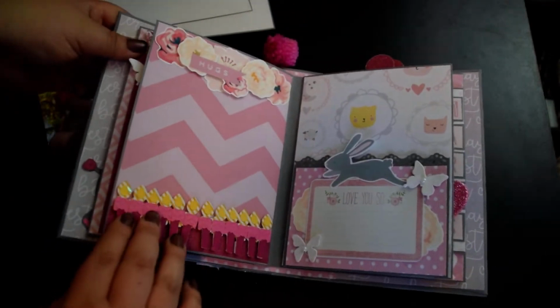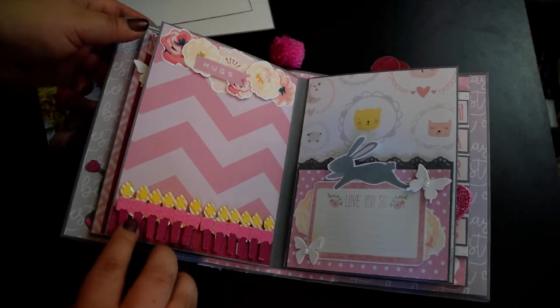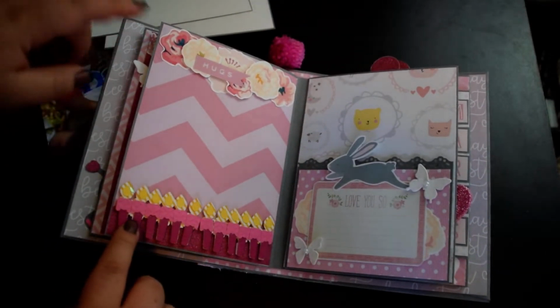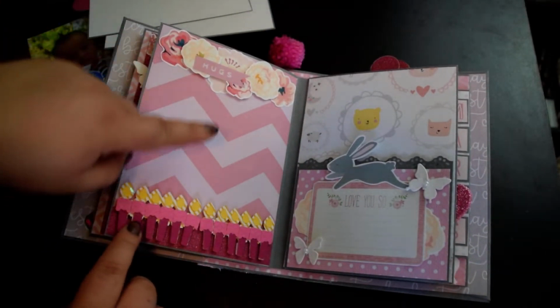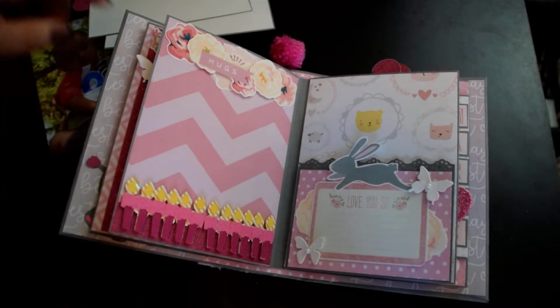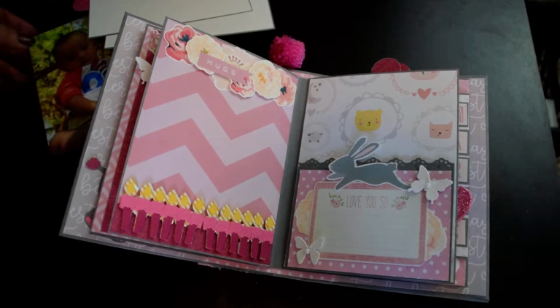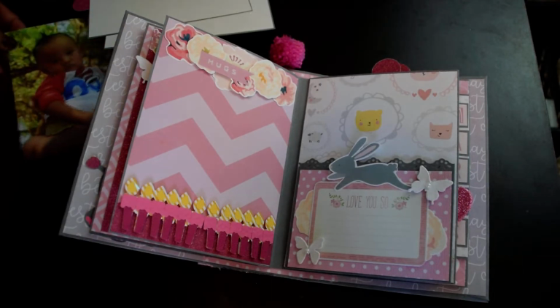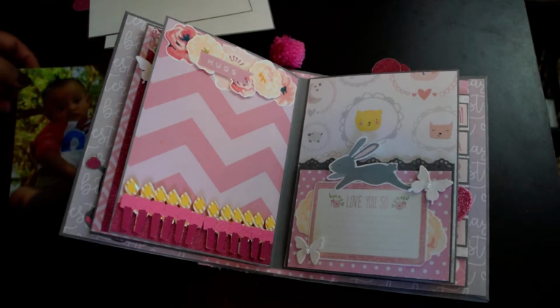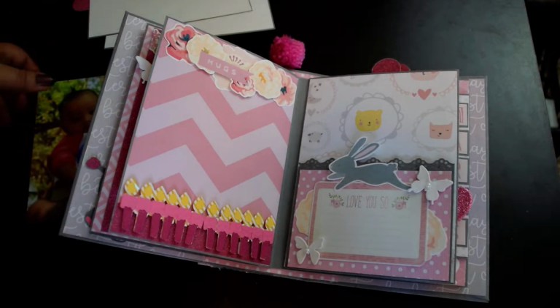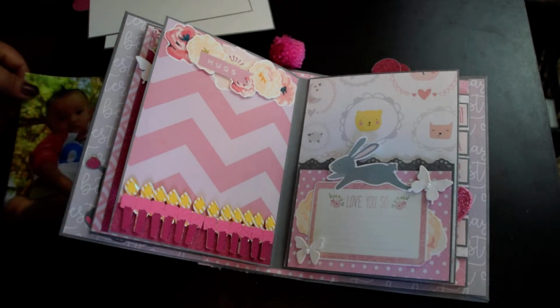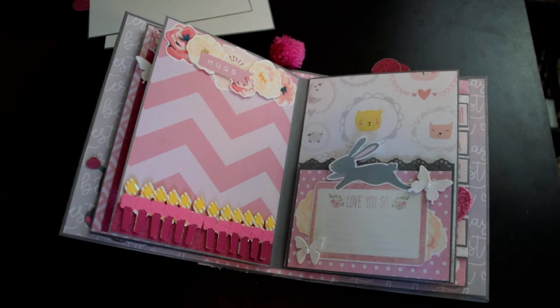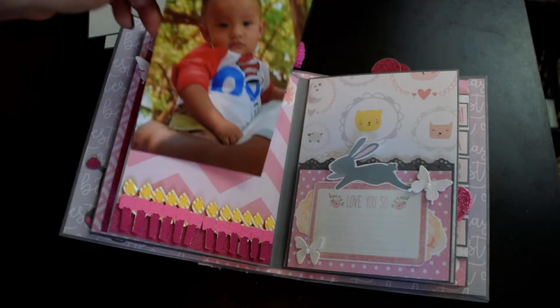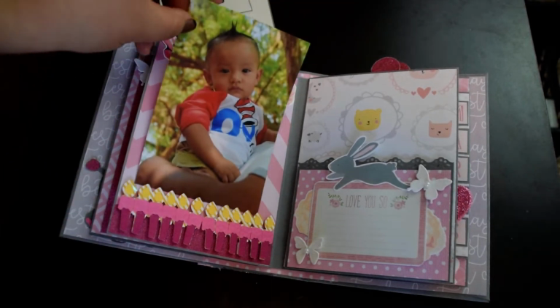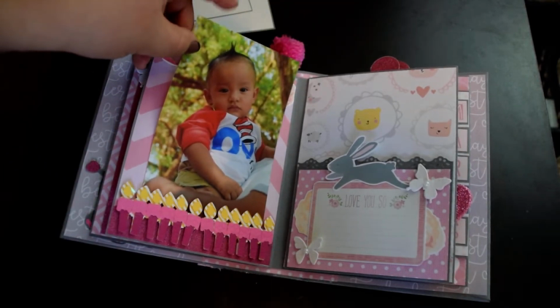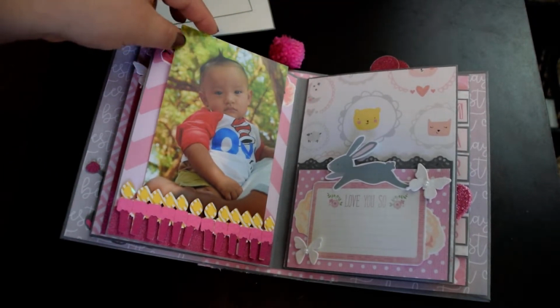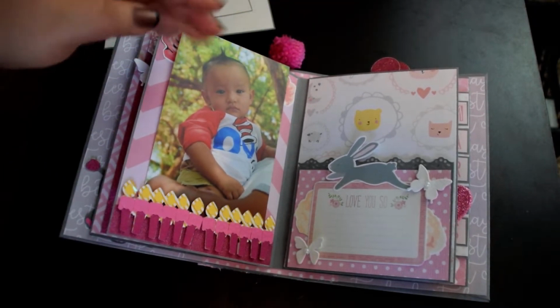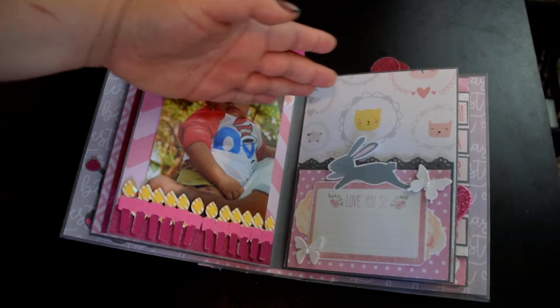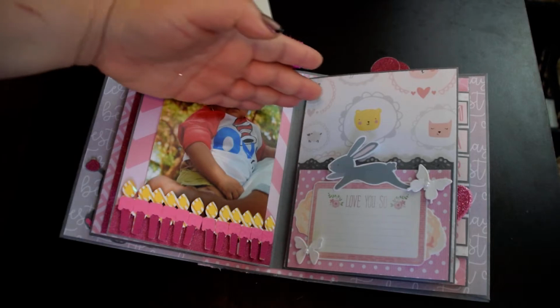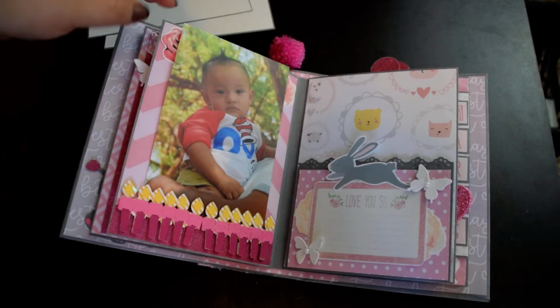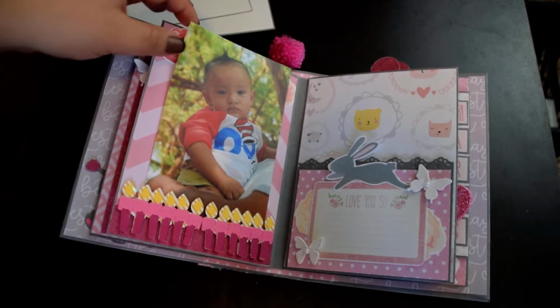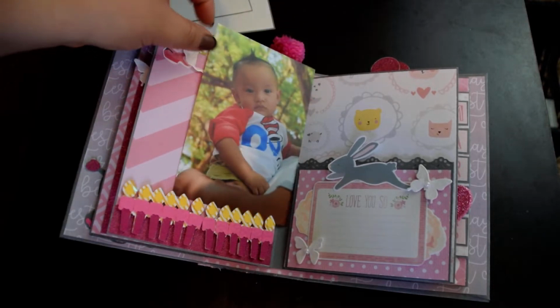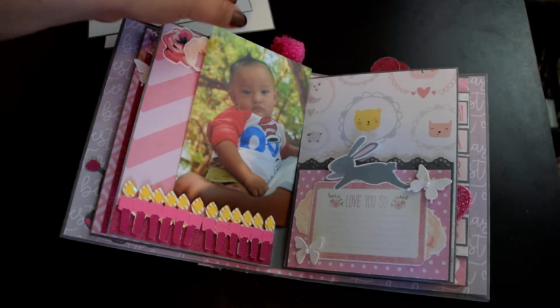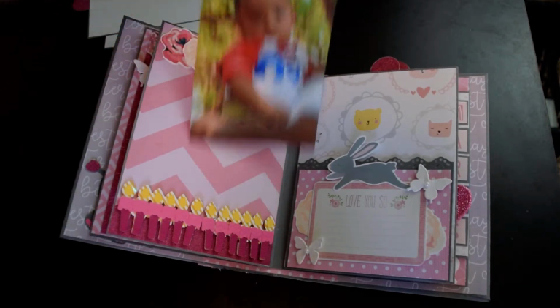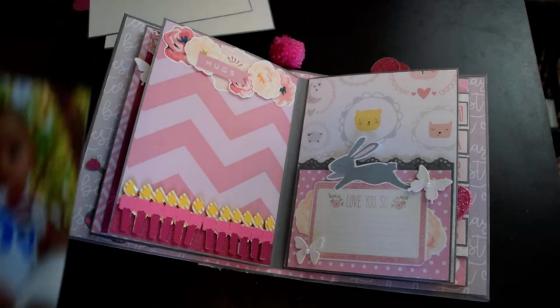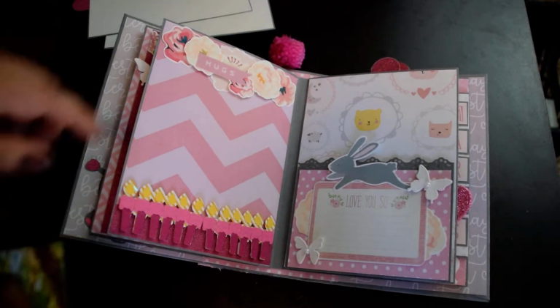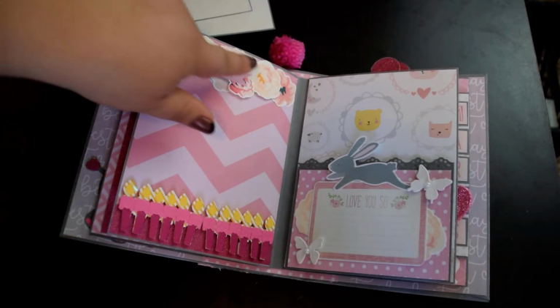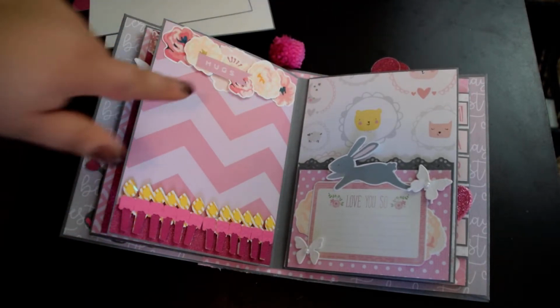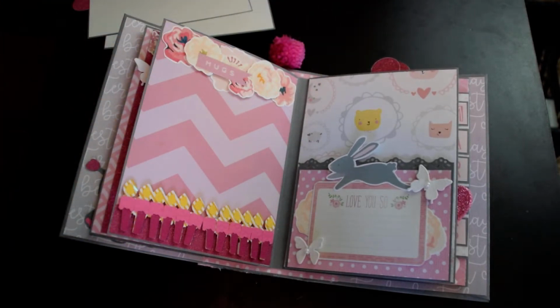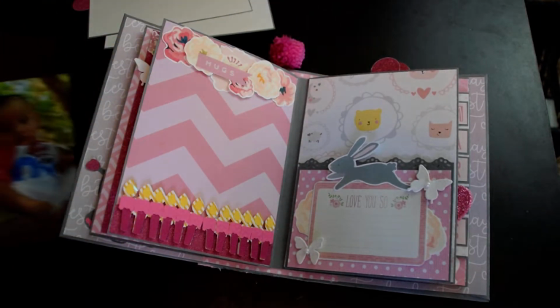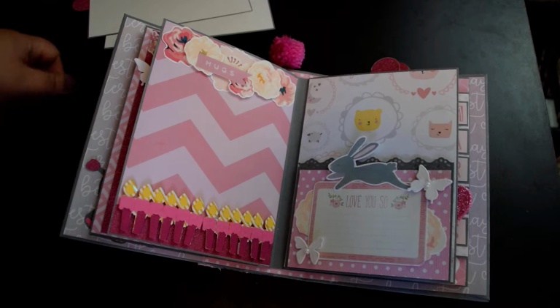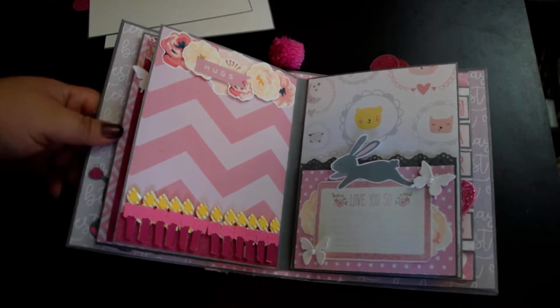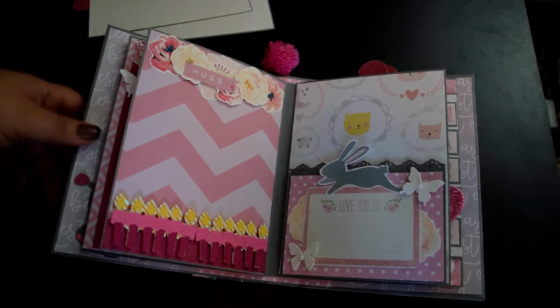For this side it will fit a 4x4 or two wallet photos. This one is 4x6, of course, but if you cut off two inches it will fit a 4x4 perfectly. And there is a little collection of flowers up on top.